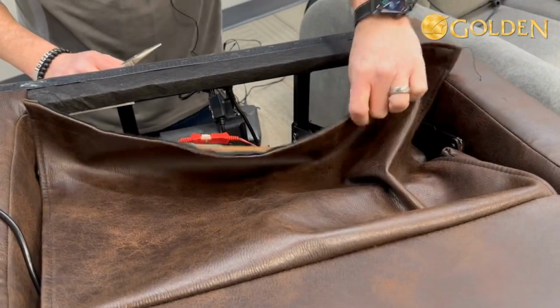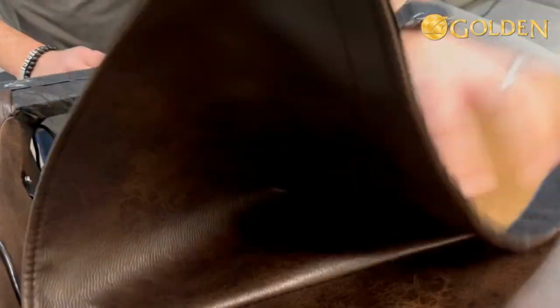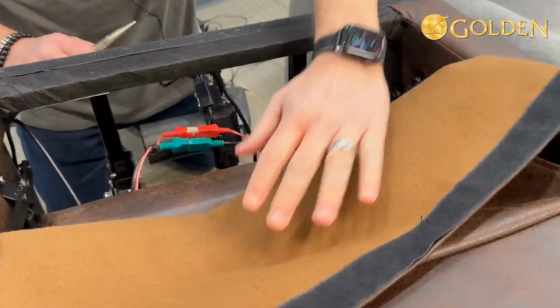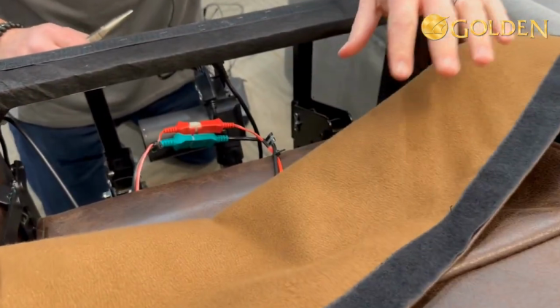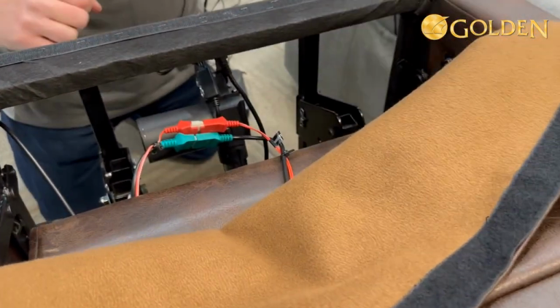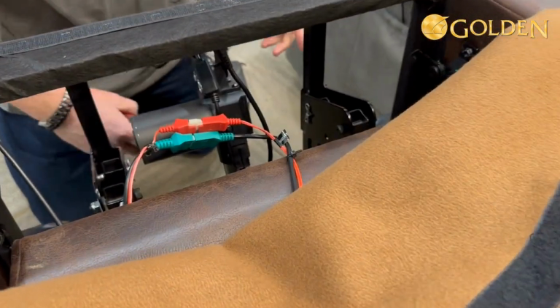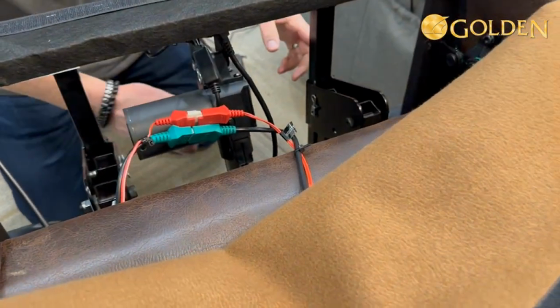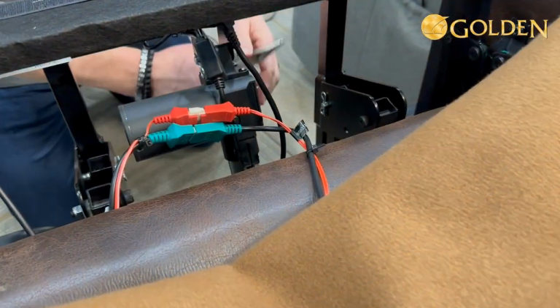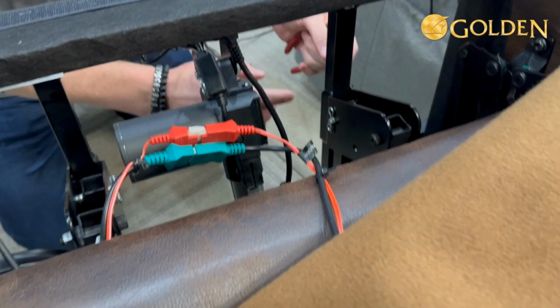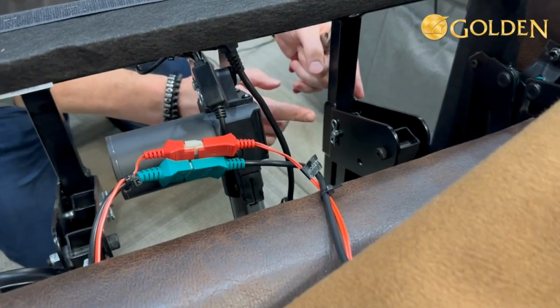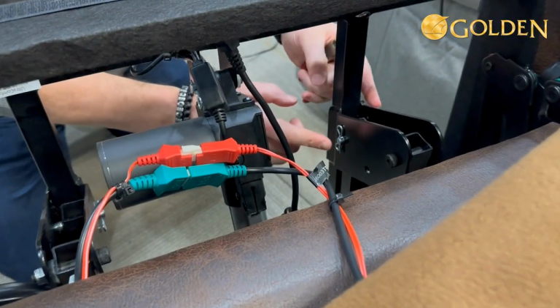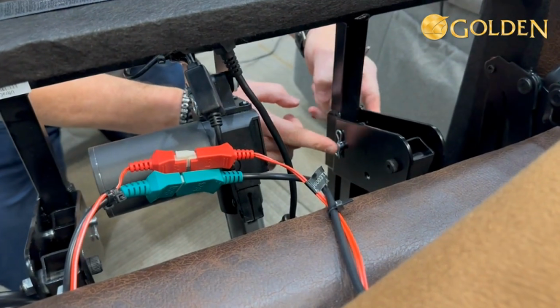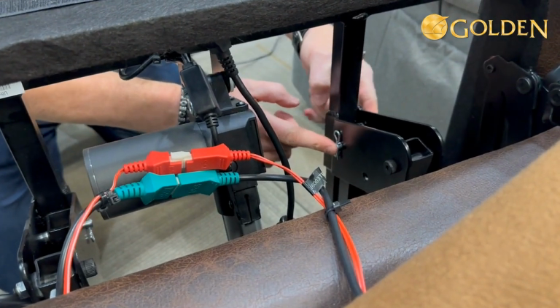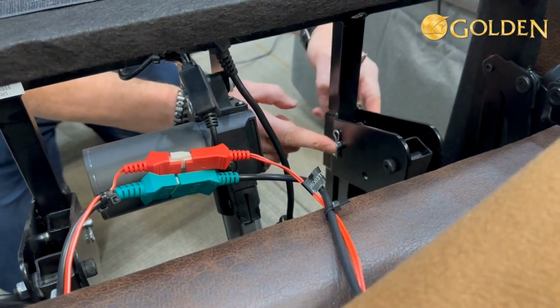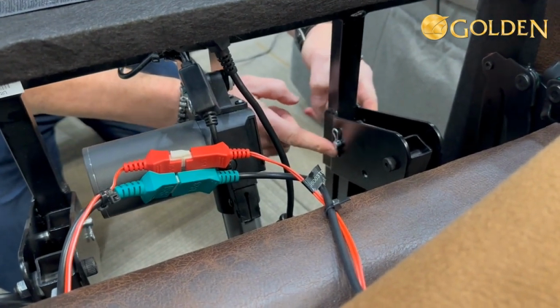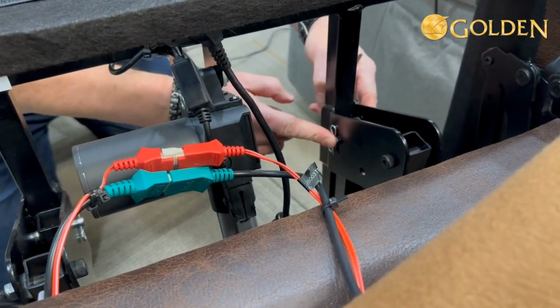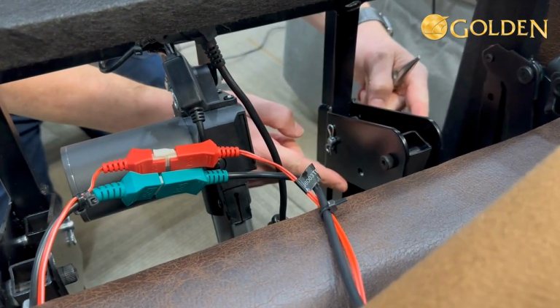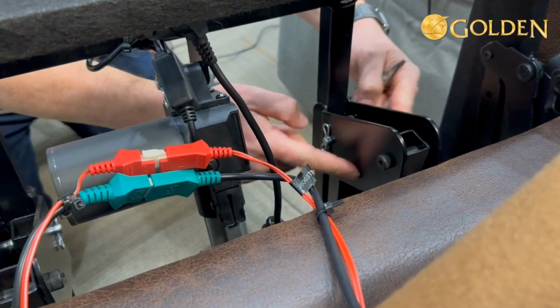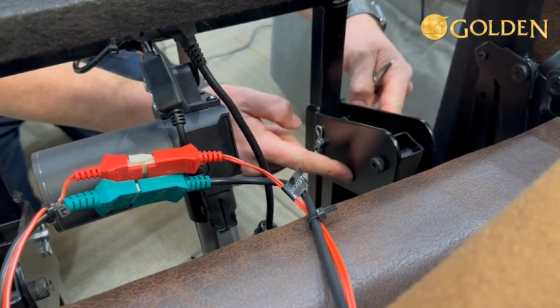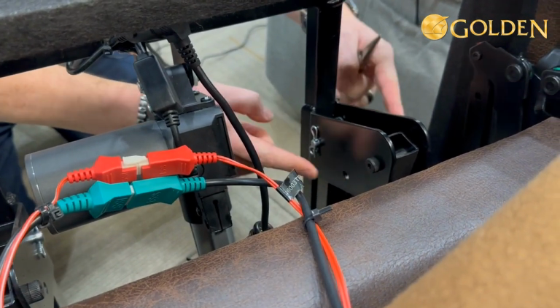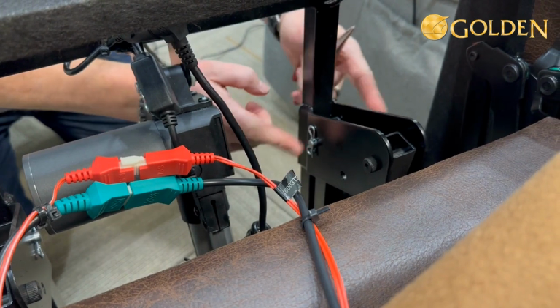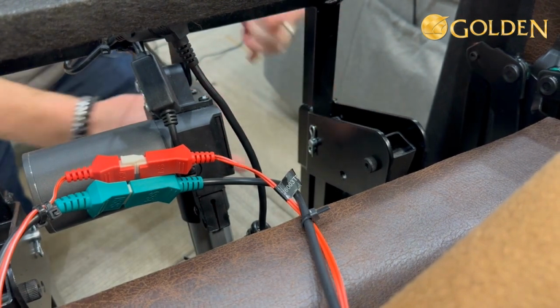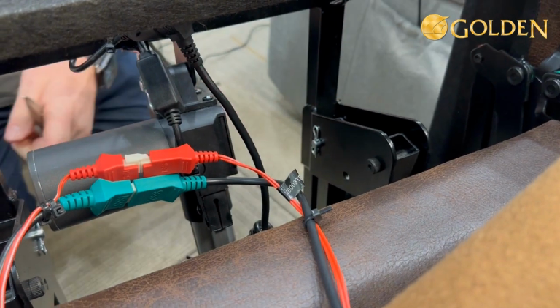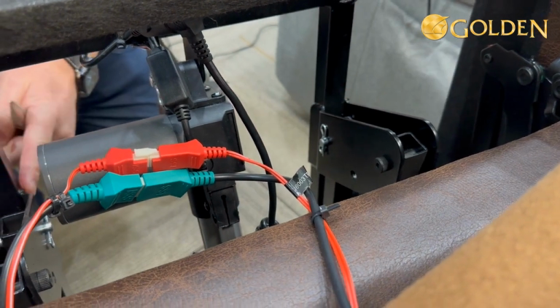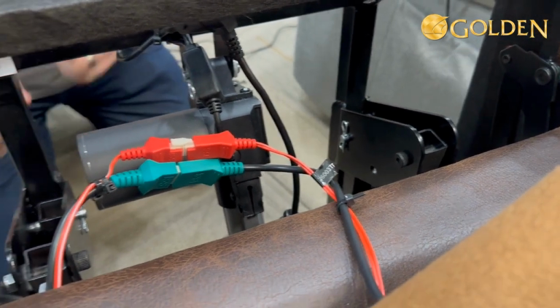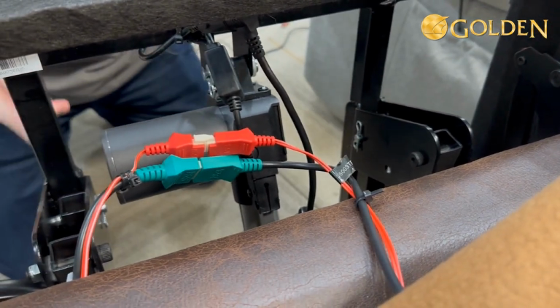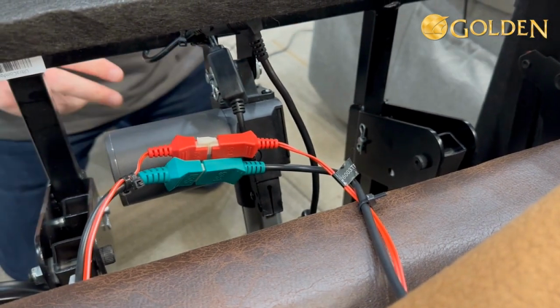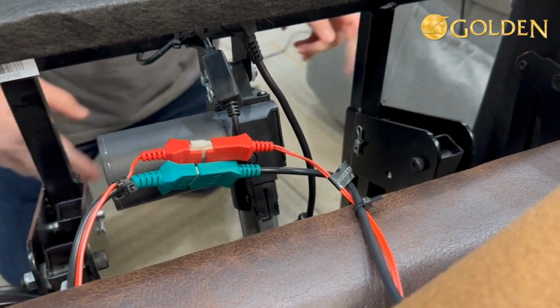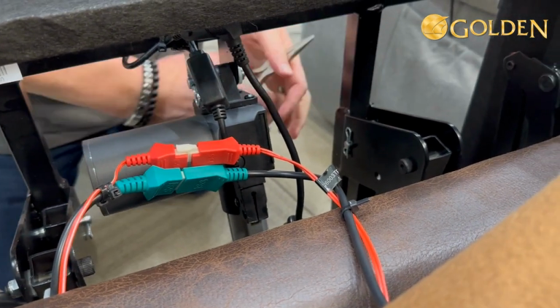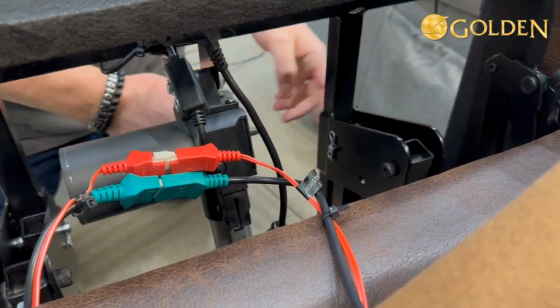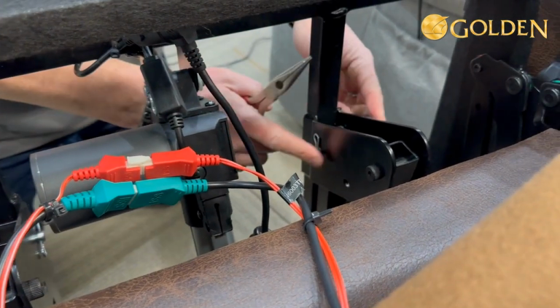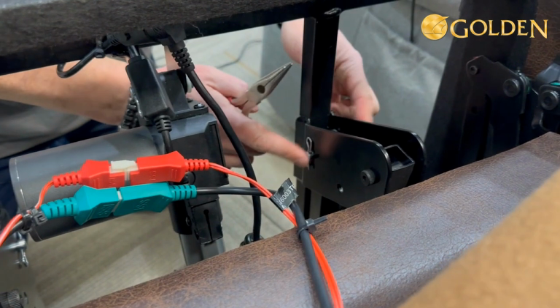You can see that all we have to do at the back of the frame is move this pin from the lower hole to the upper hole. There's one on the left side and one on the right side, so there's only two you have to worry about.